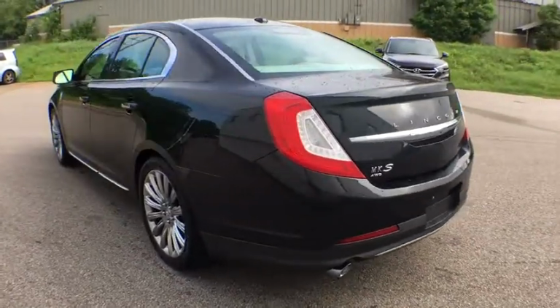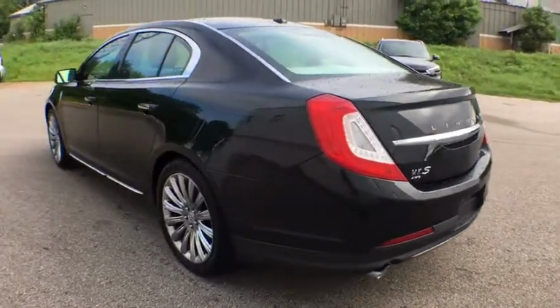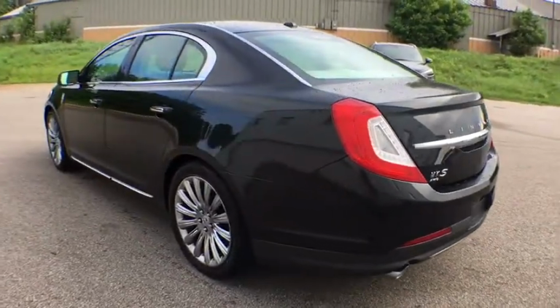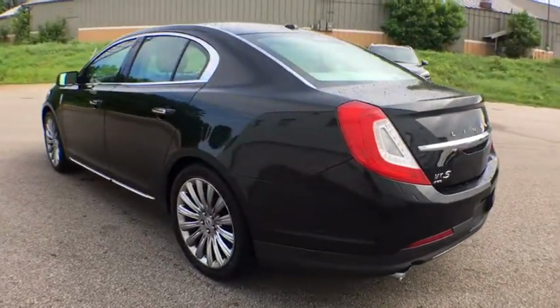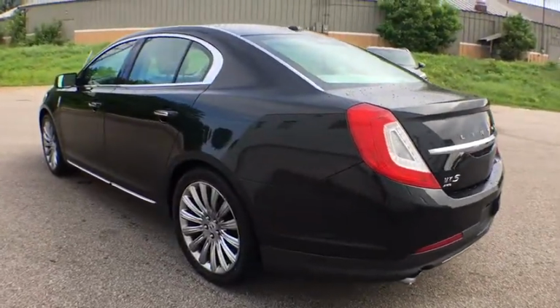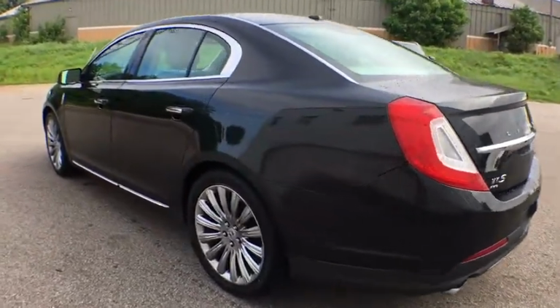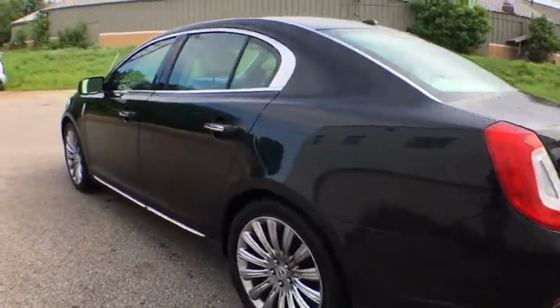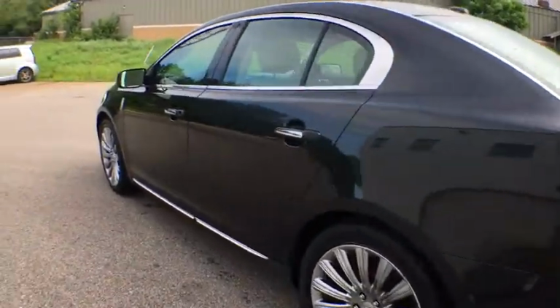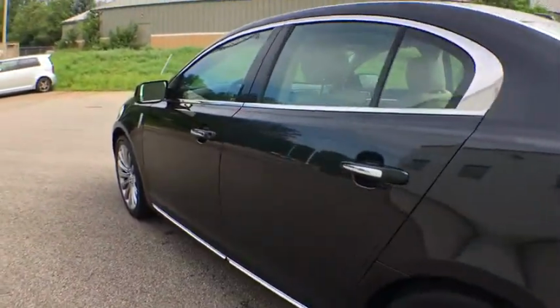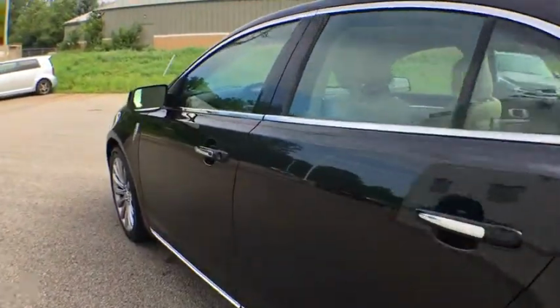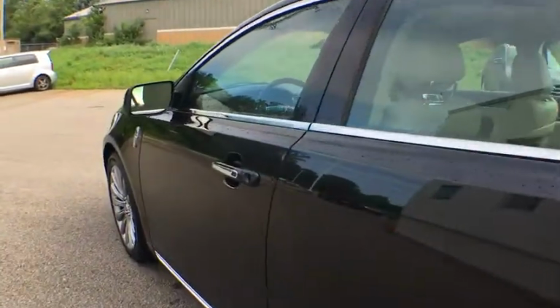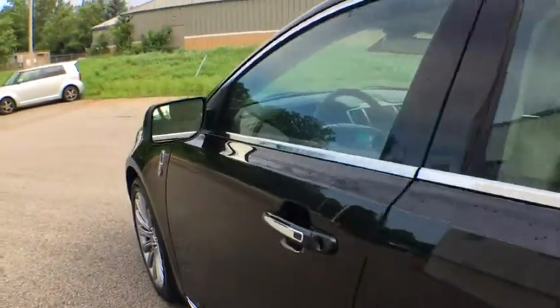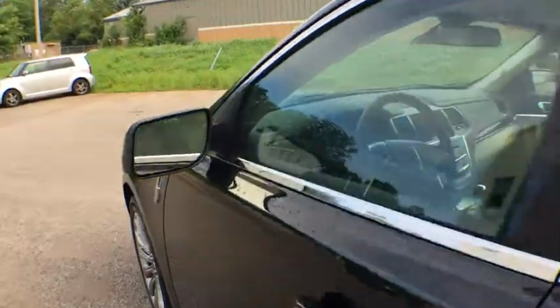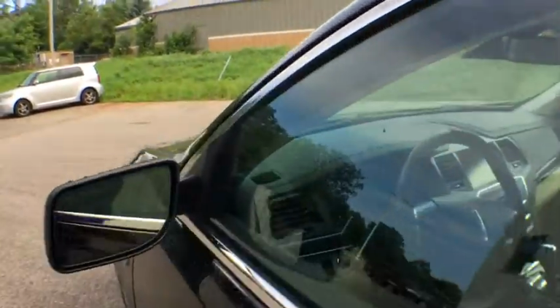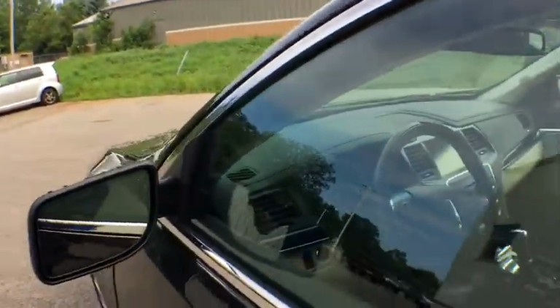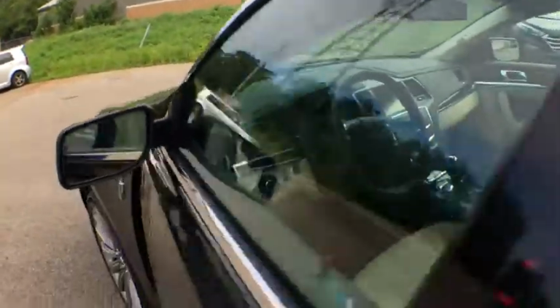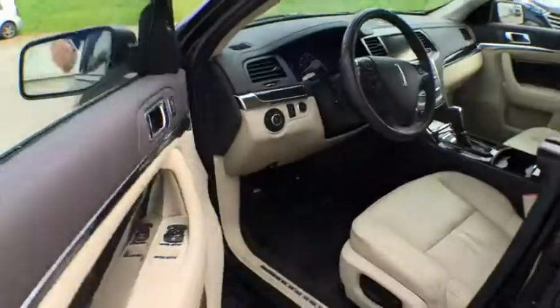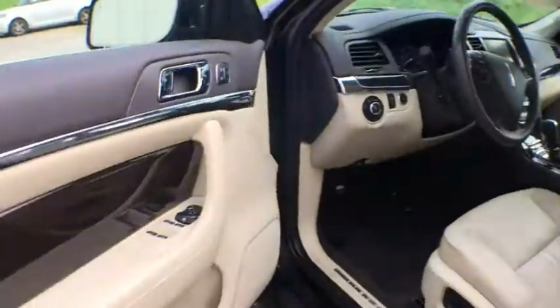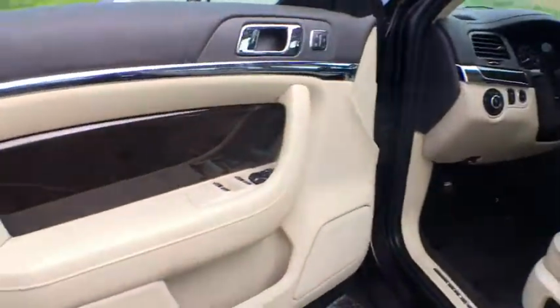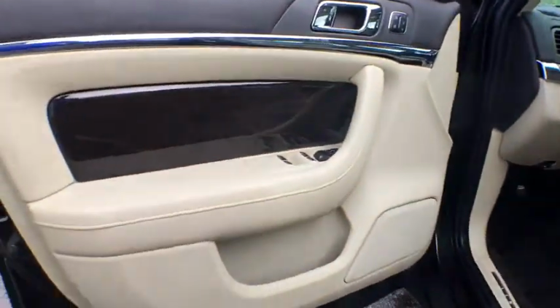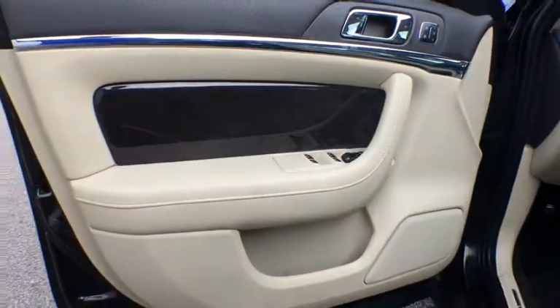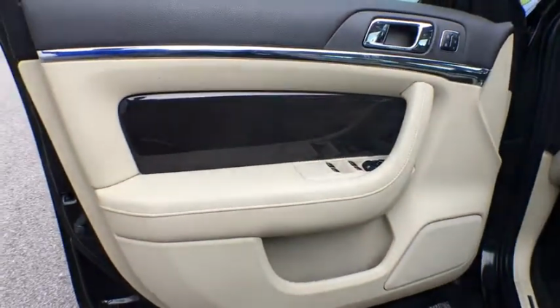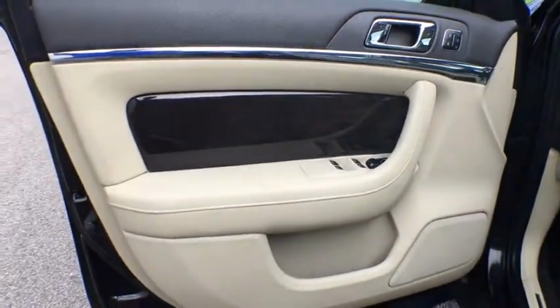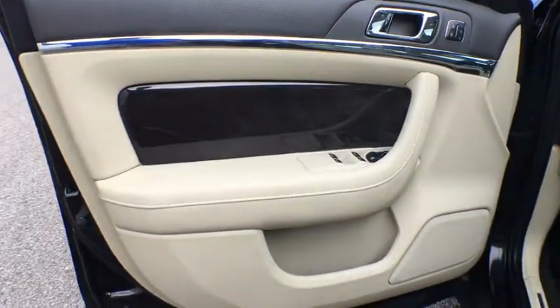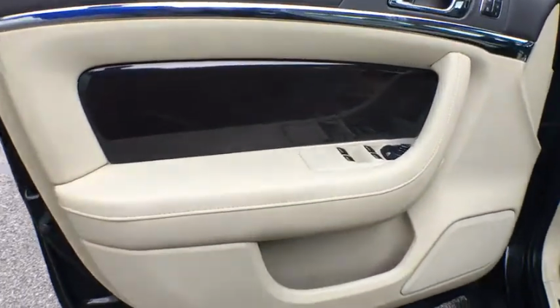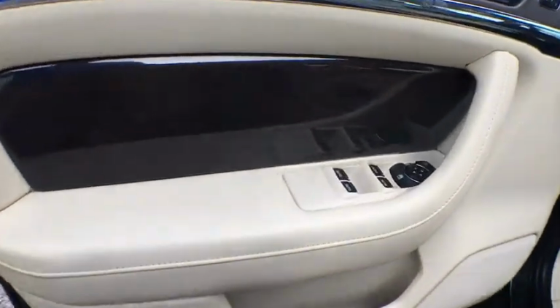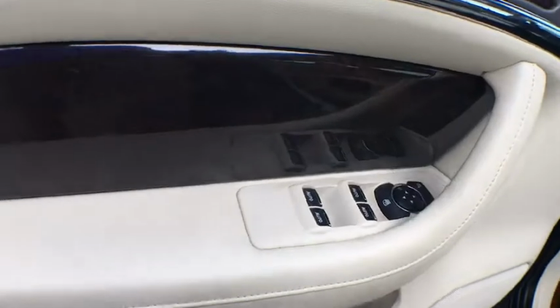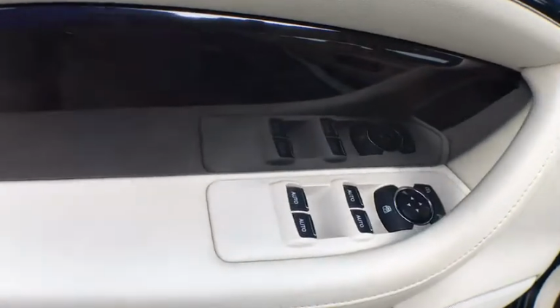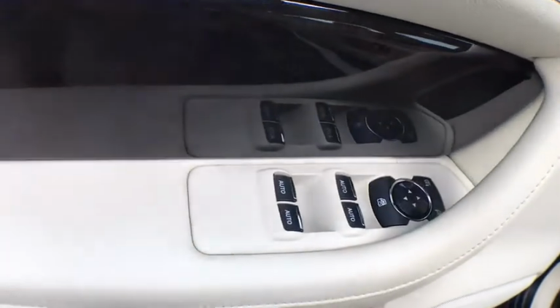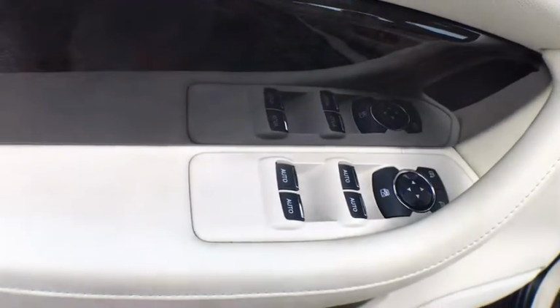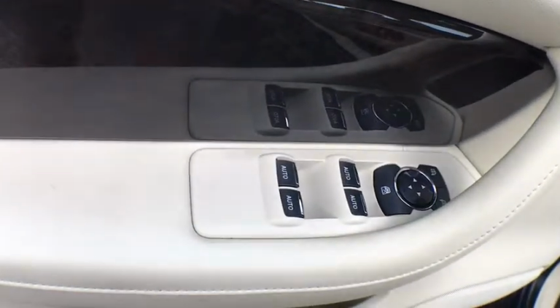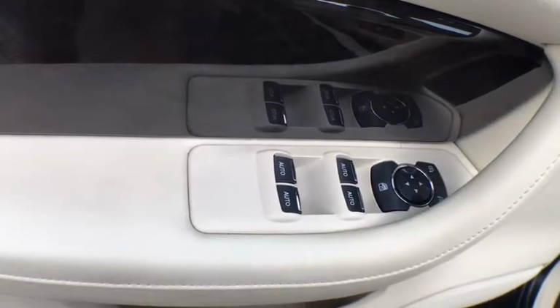Here are some of this vehicle's great options: traction control, power passenger seat, leather wrapped steering wheel, dual airbags, power steering, four-wheel disc brakes, active suspension system.